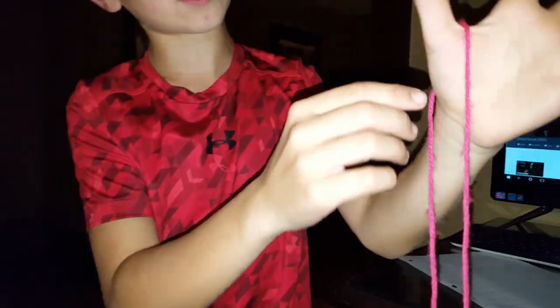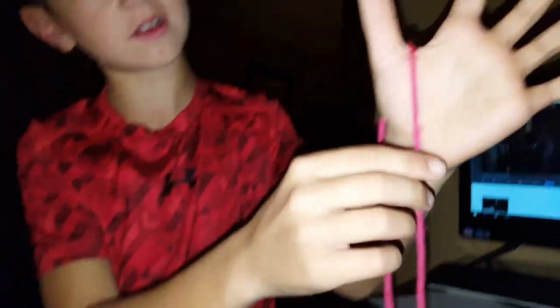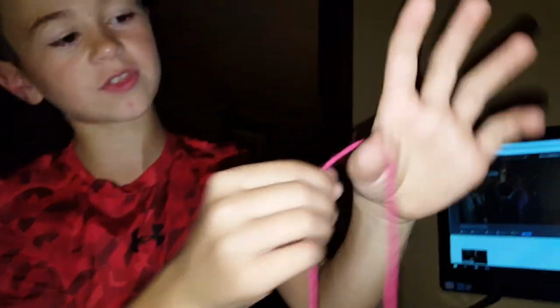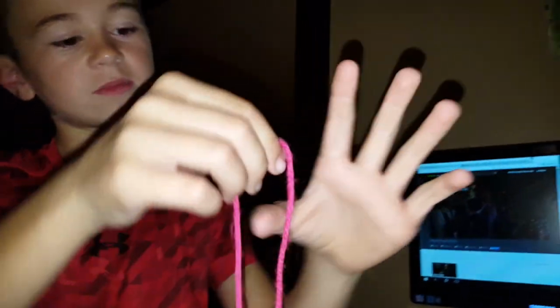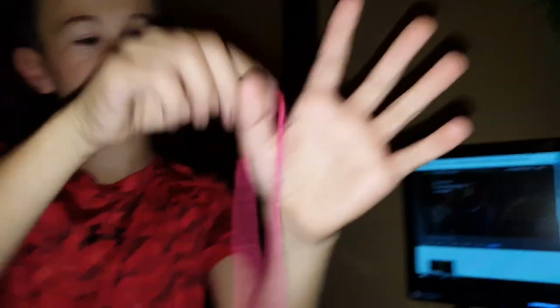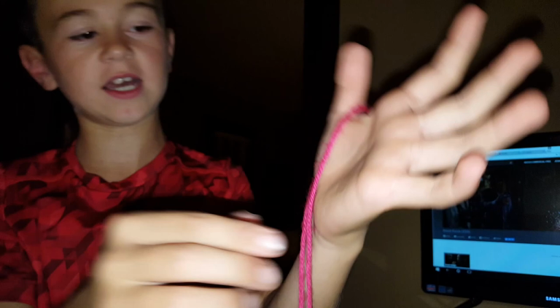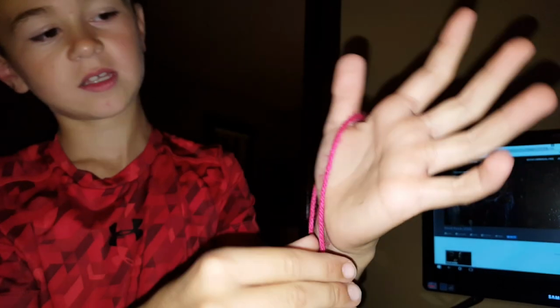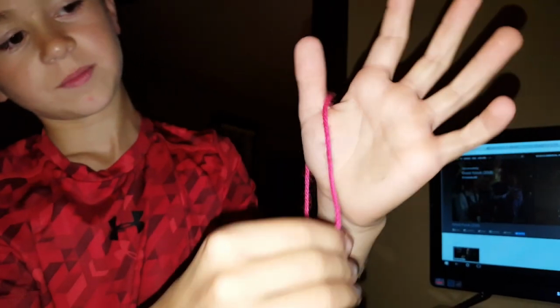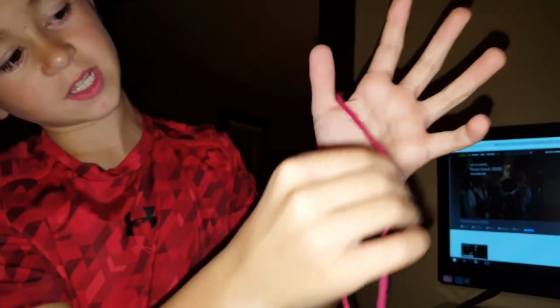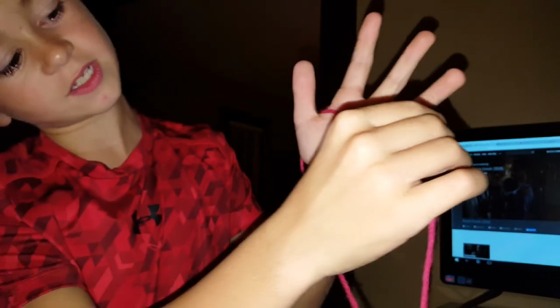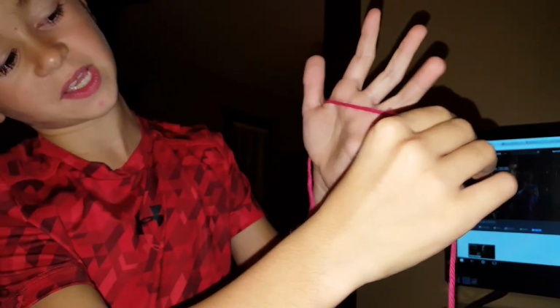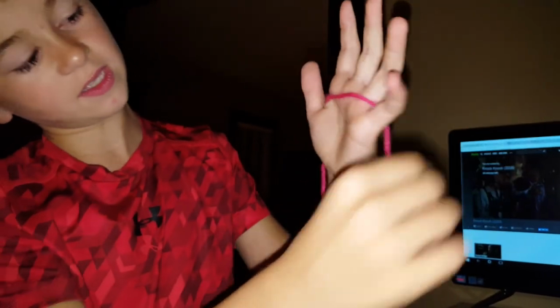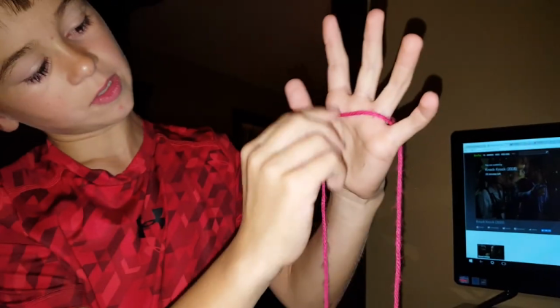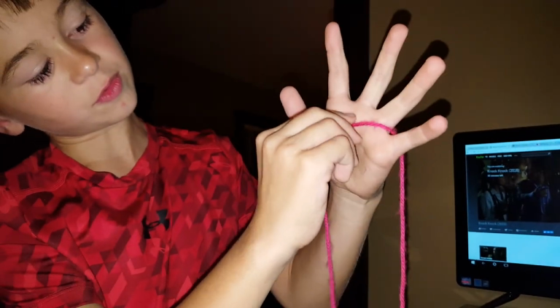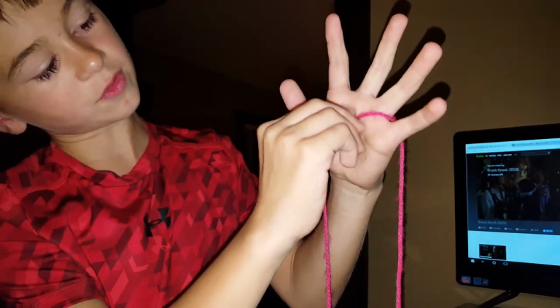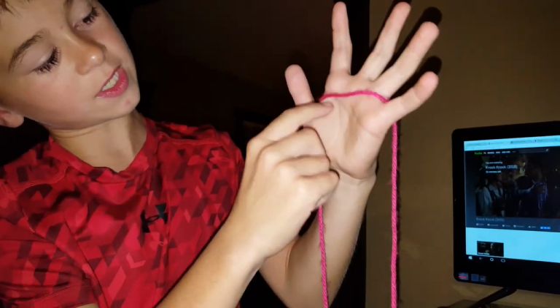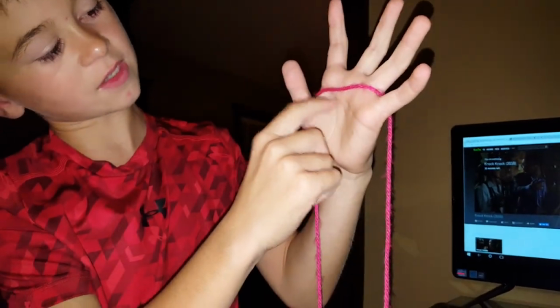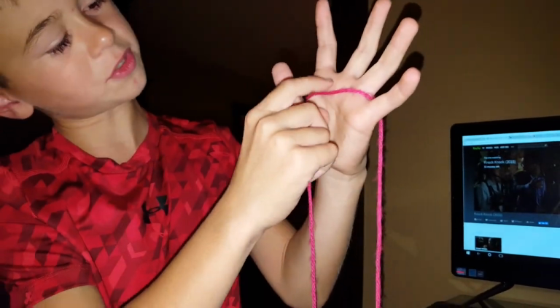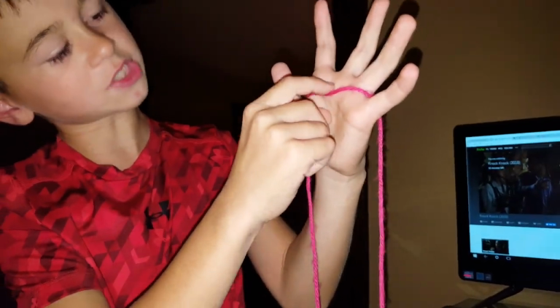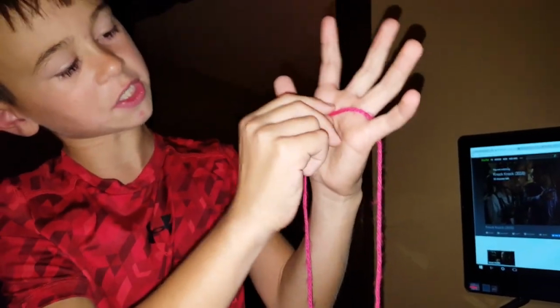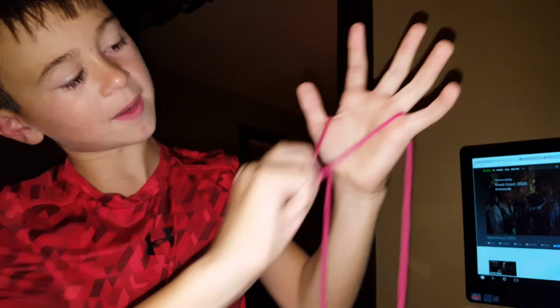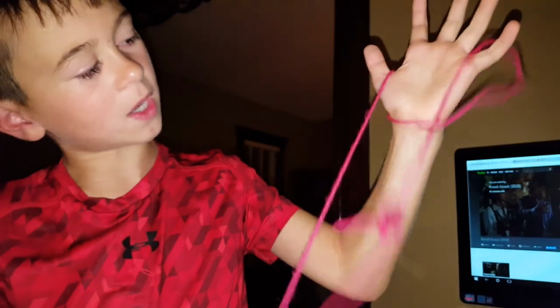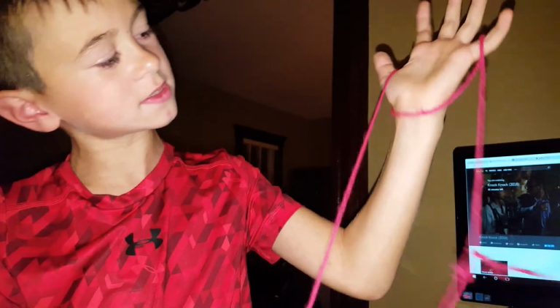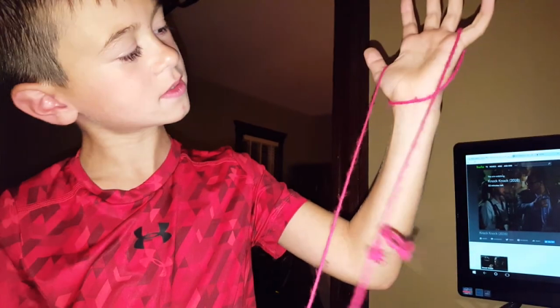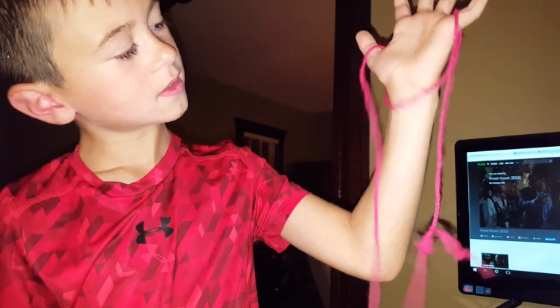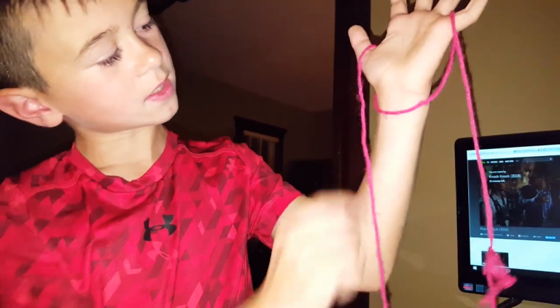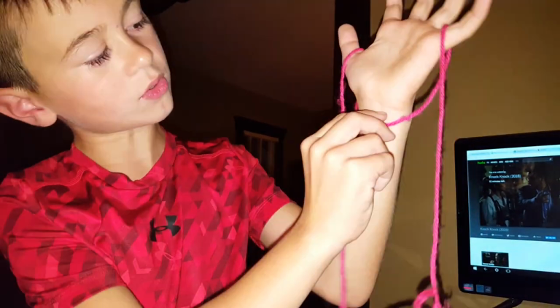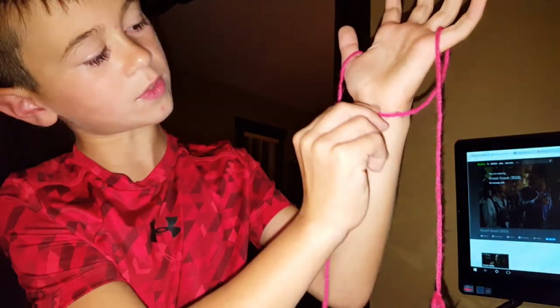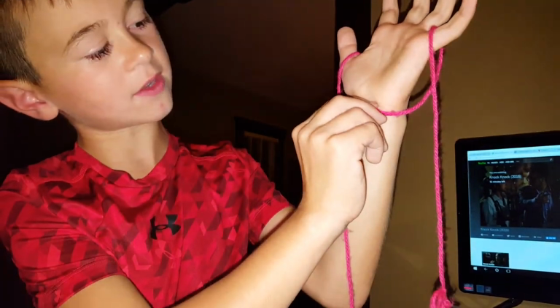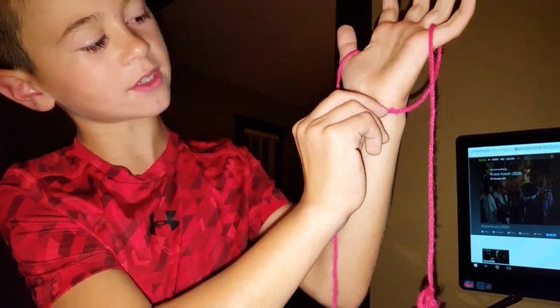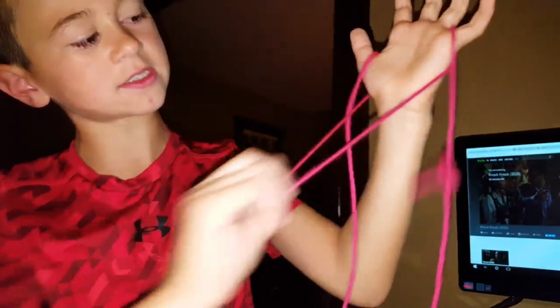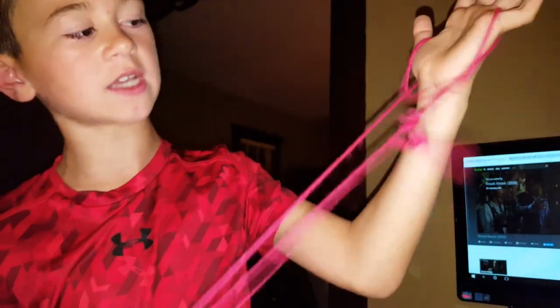Hook it around your thumb like that. Put it in your pinky. Pull the string on your thumb once. Then pull the one down on your wrist again.